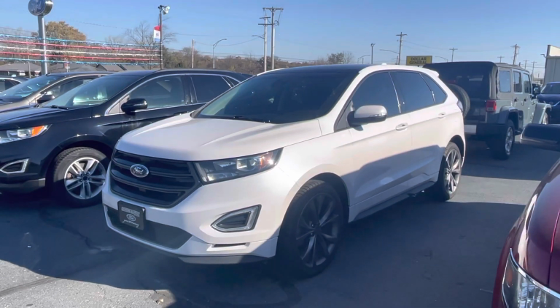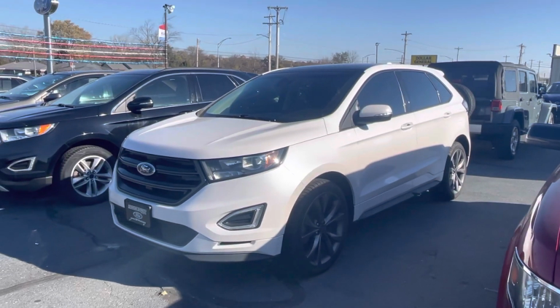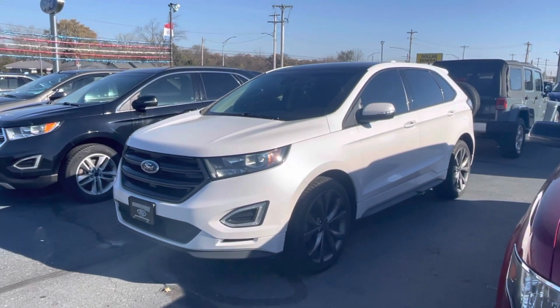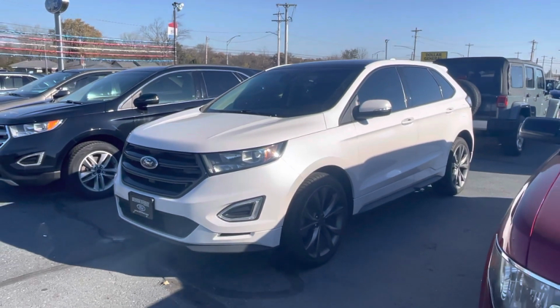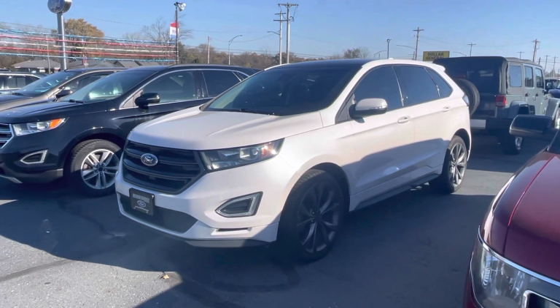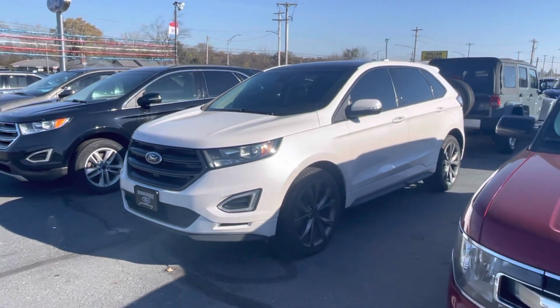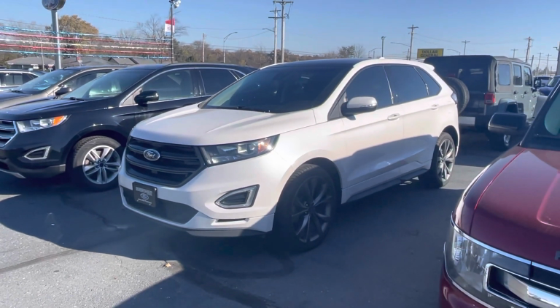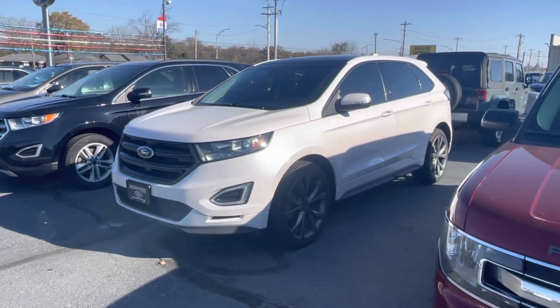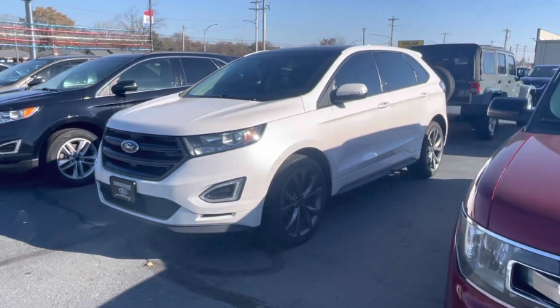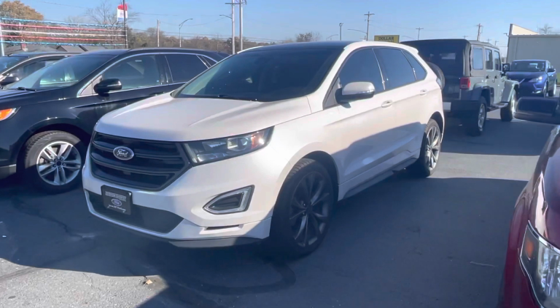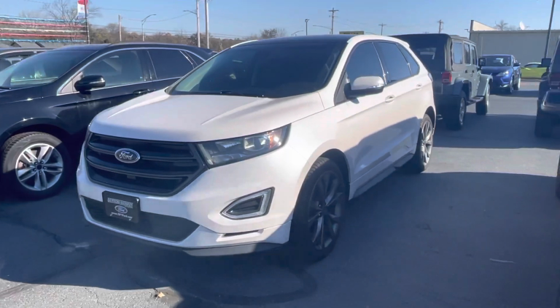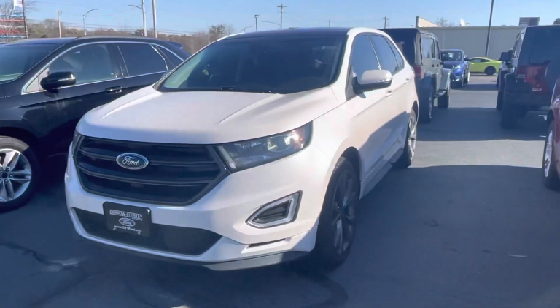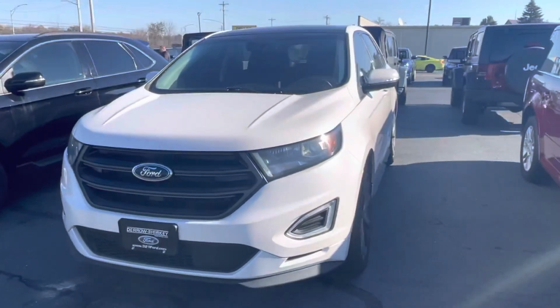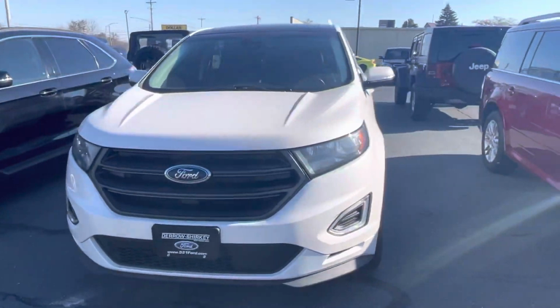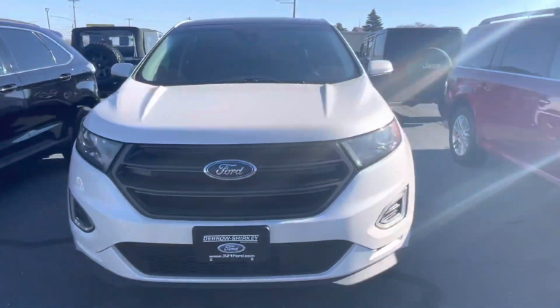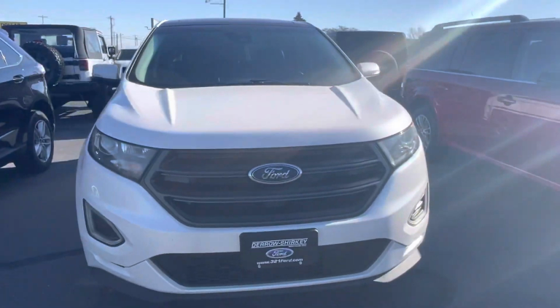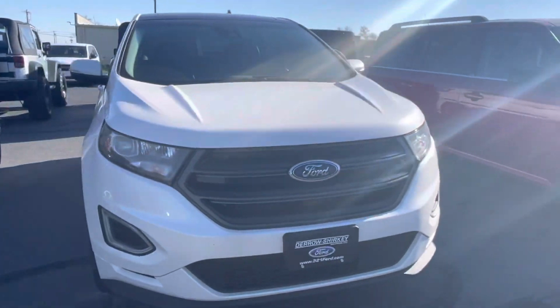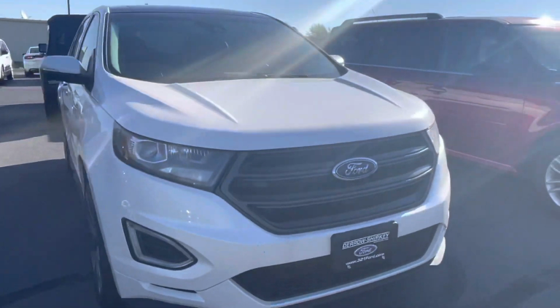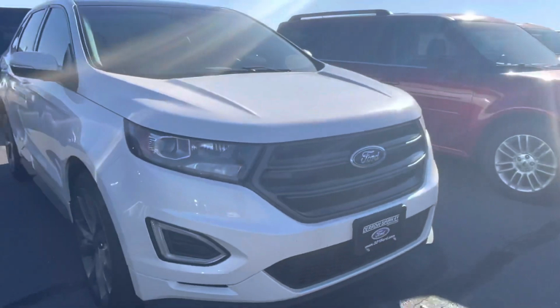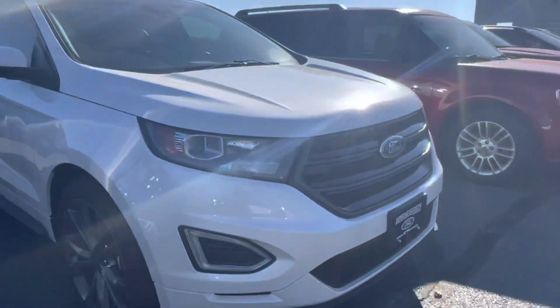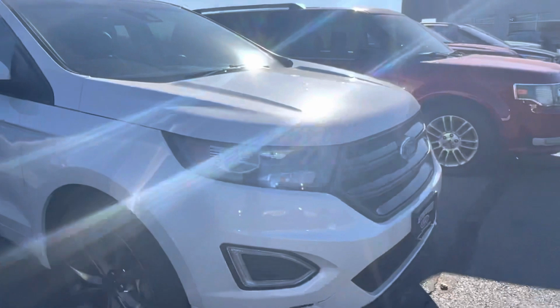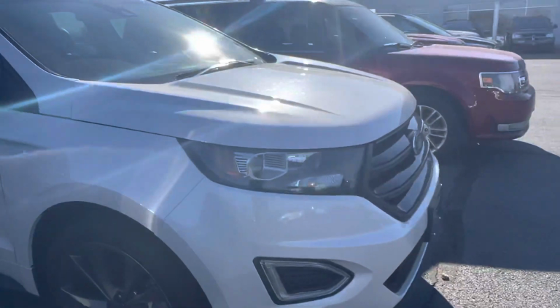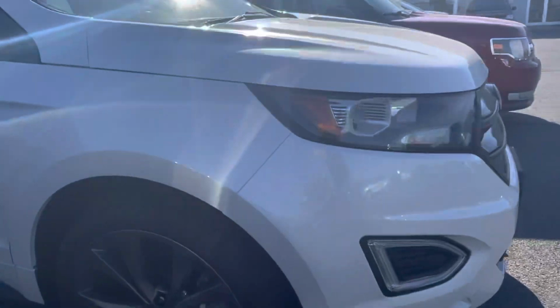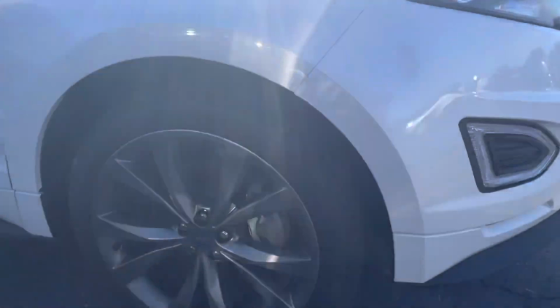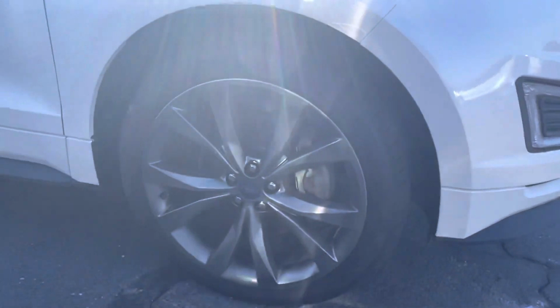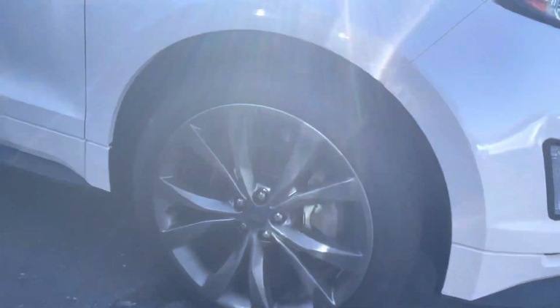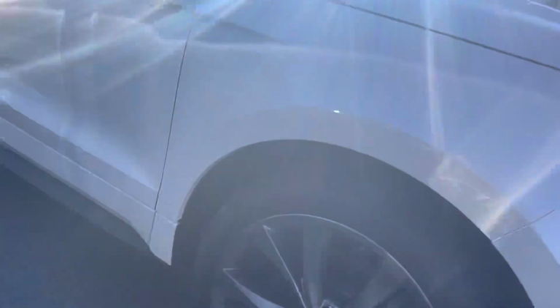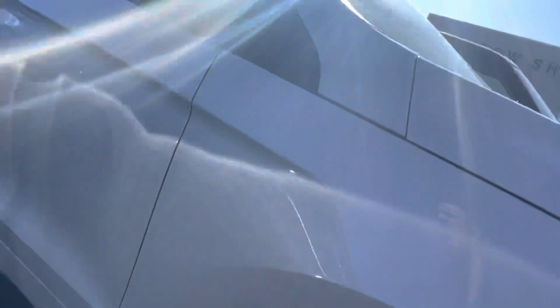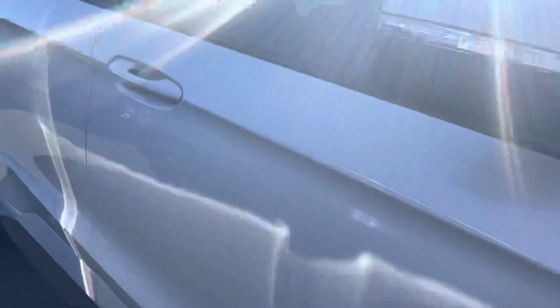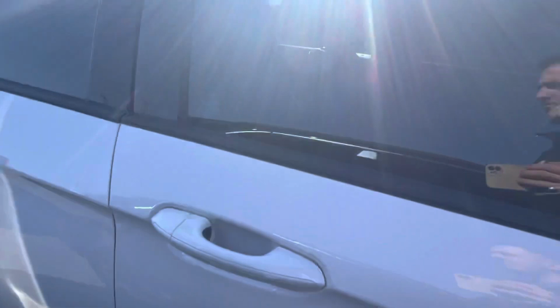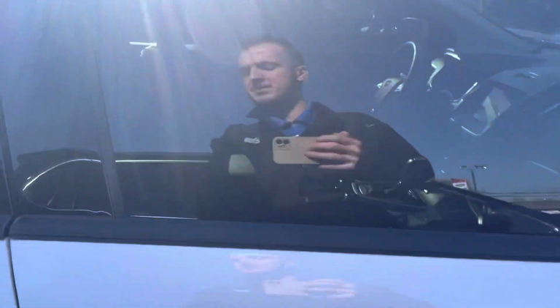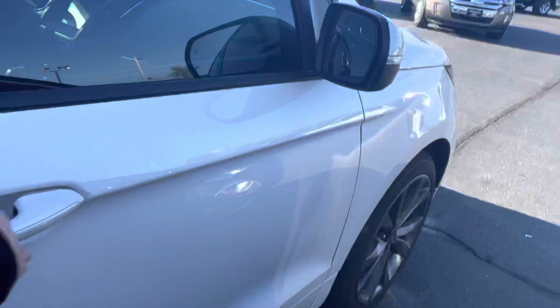Good morning. Tanner here with Daryl Shirky Ford. Just going to do a quick walk around of our 2018 Ford Edge for you. Obviously, we get the fog lights up front. I think these are some good looking rims as well.